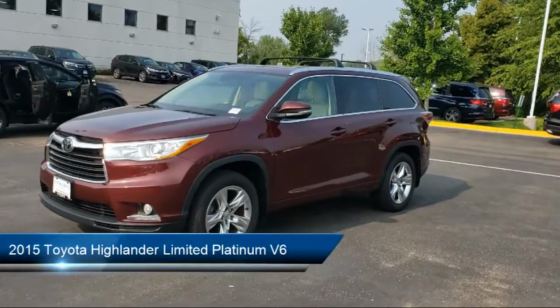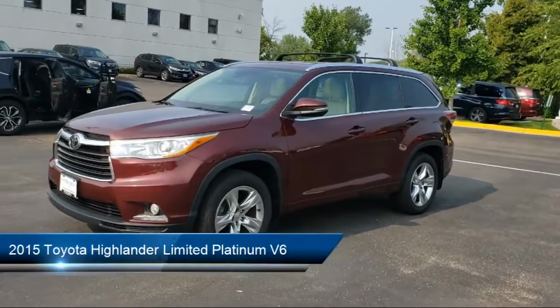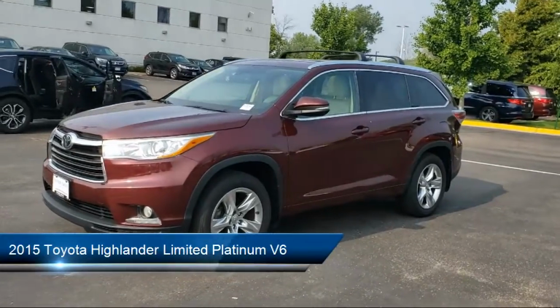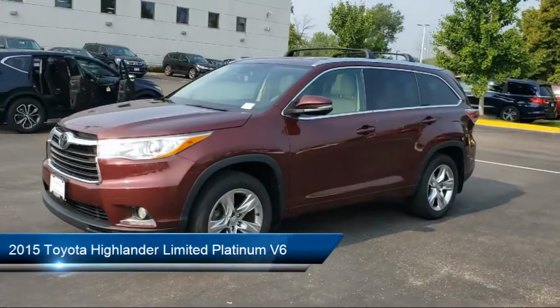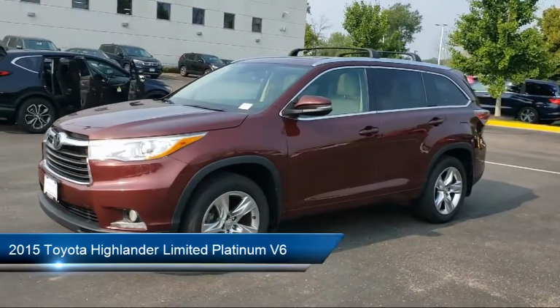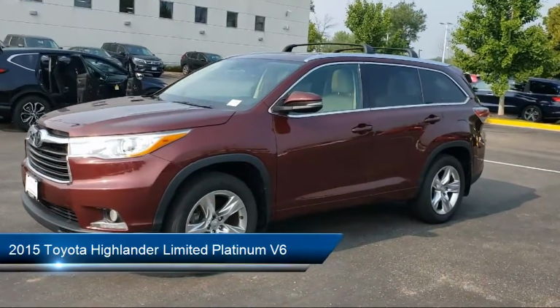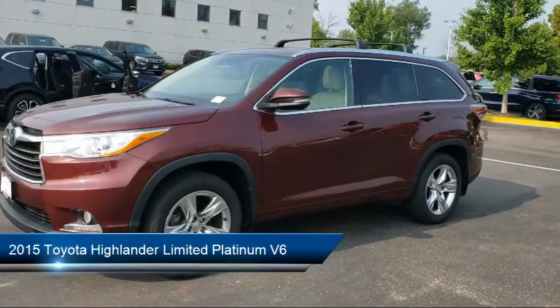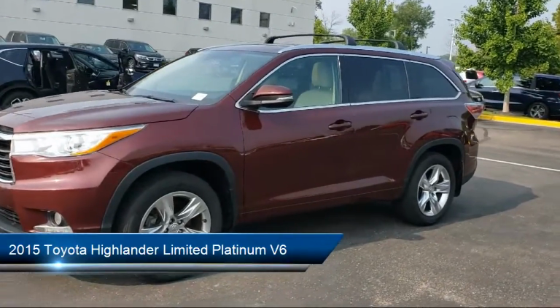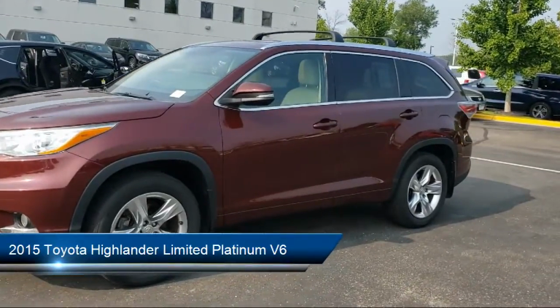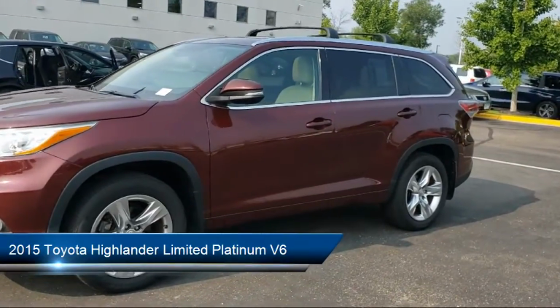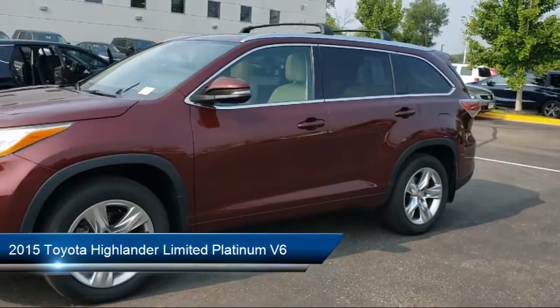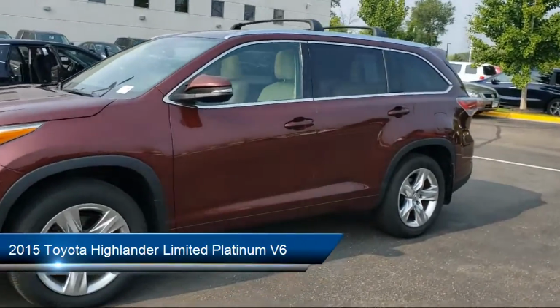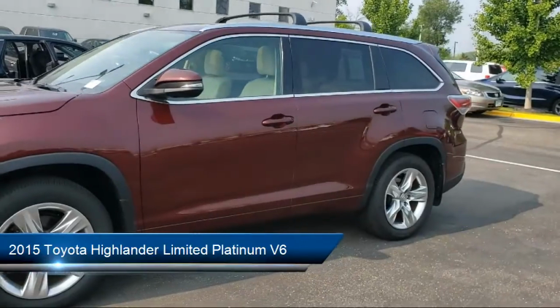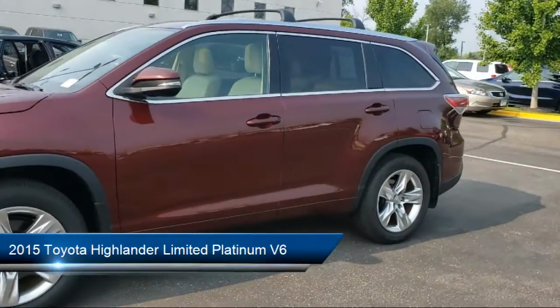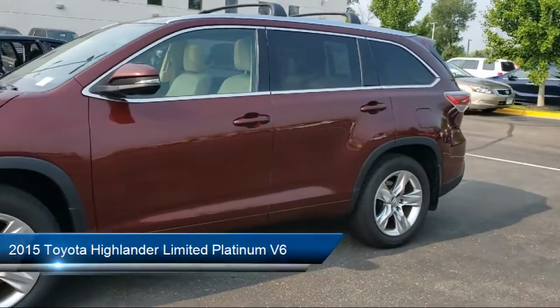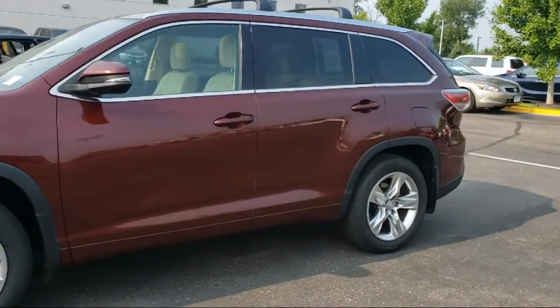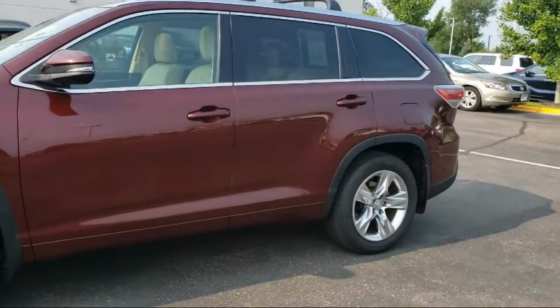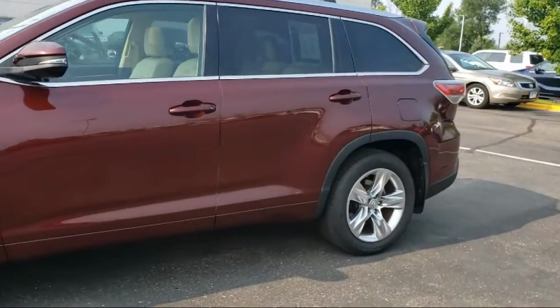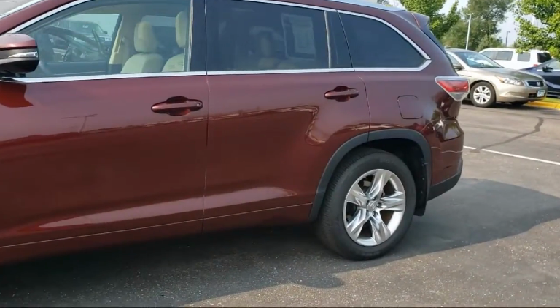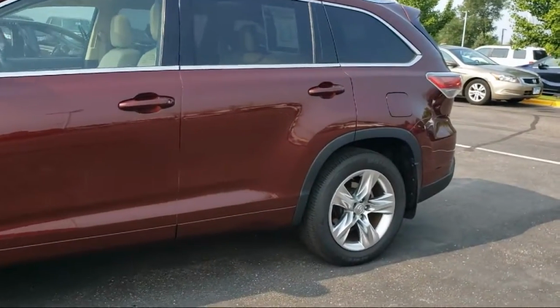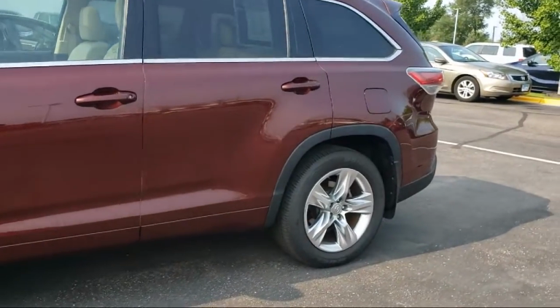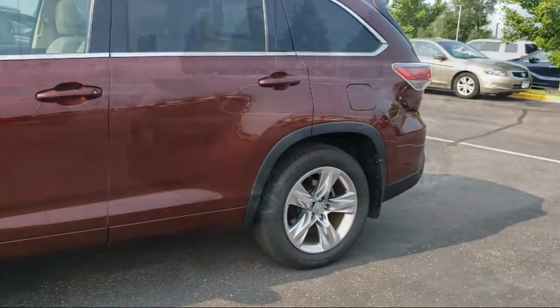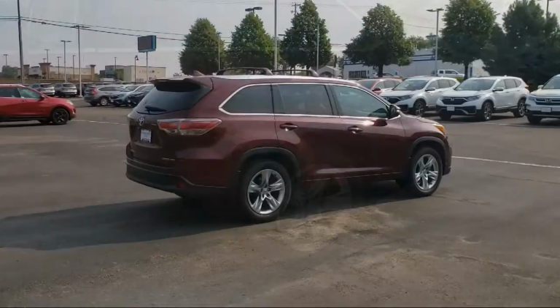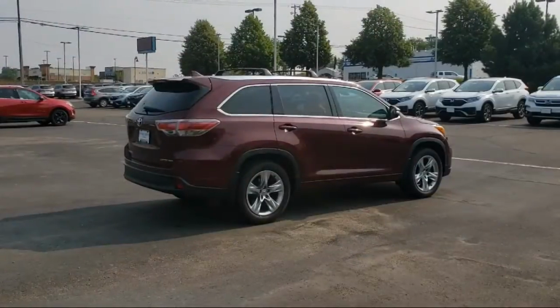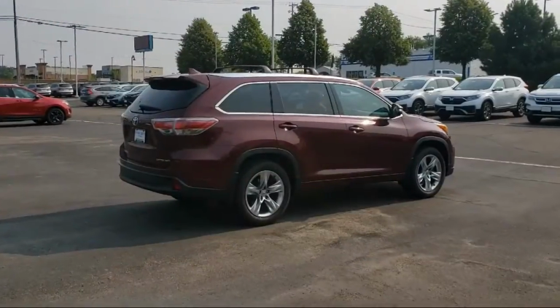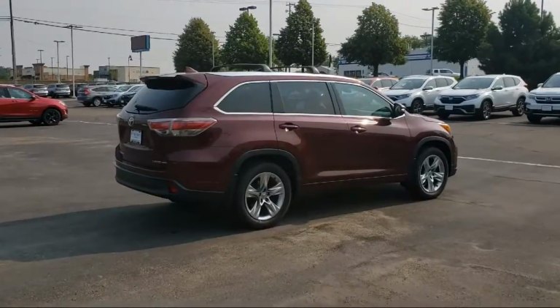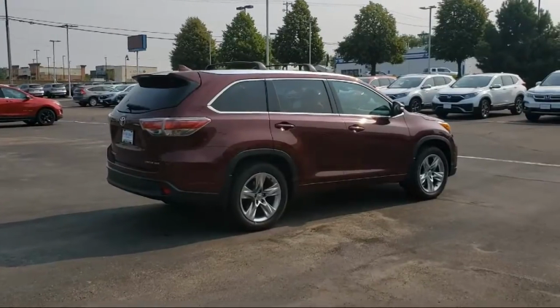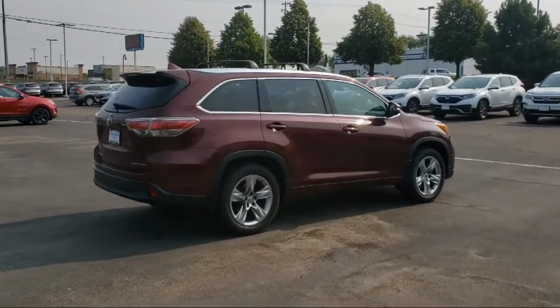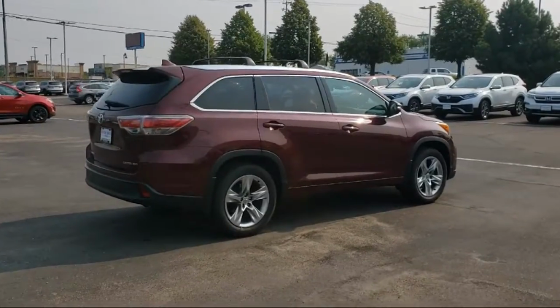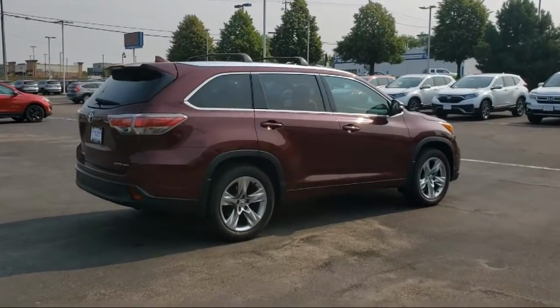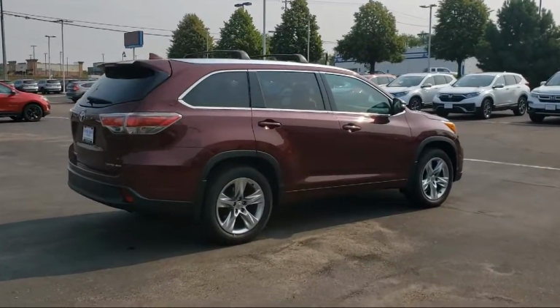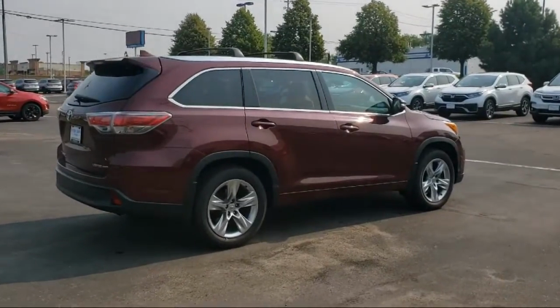It comes equipped with dual front side impact airbags, auto high beam headlamp control, heated front seats, Sirius XM satellite radio, and a roof rack.